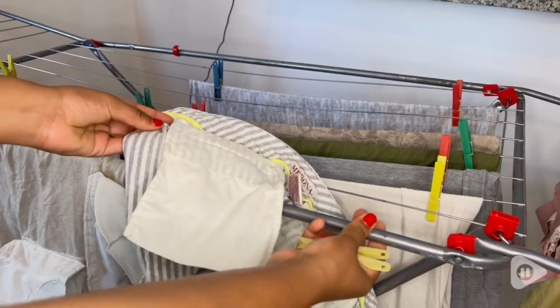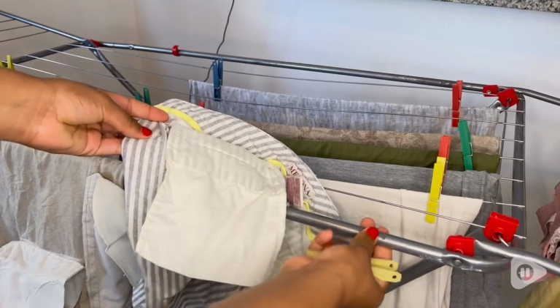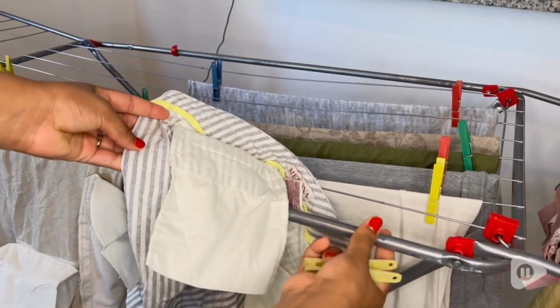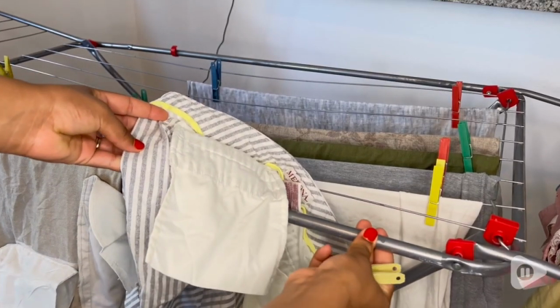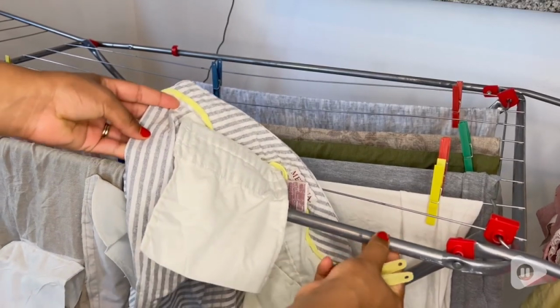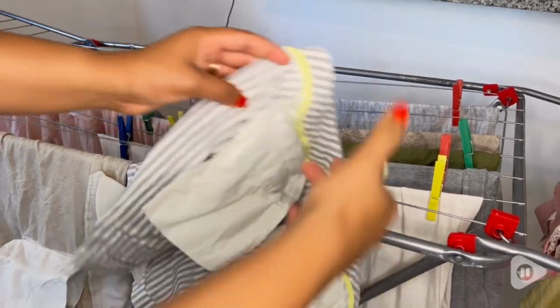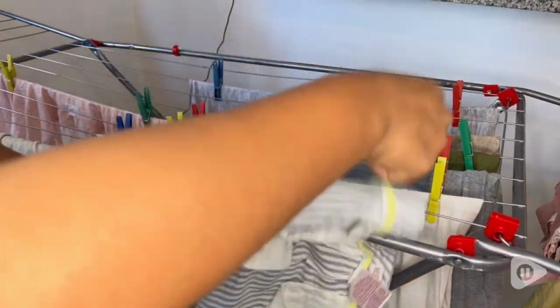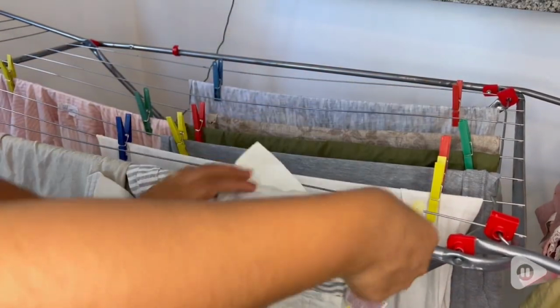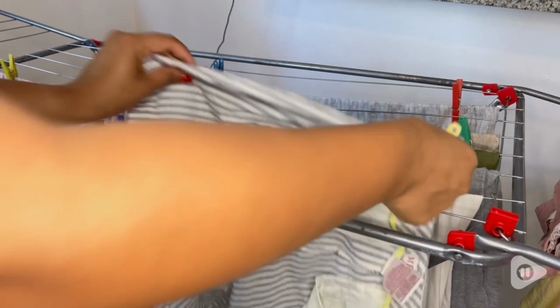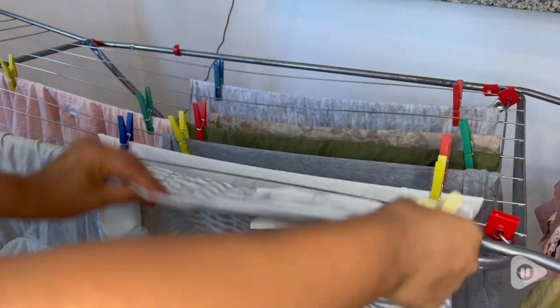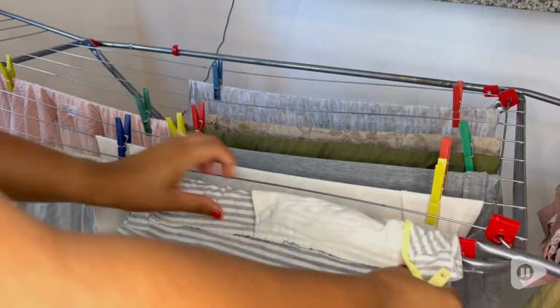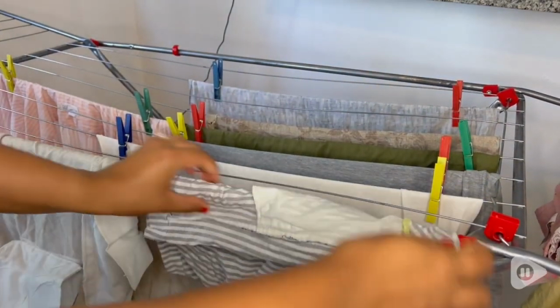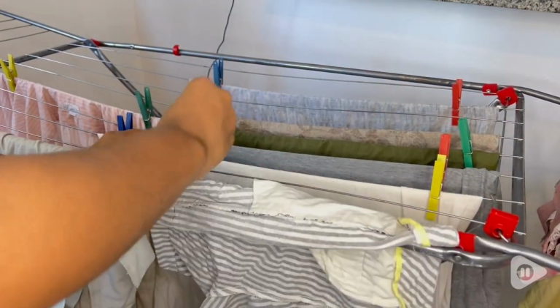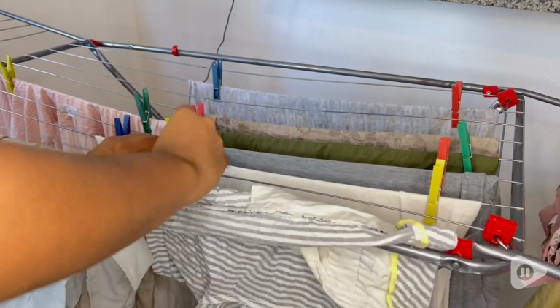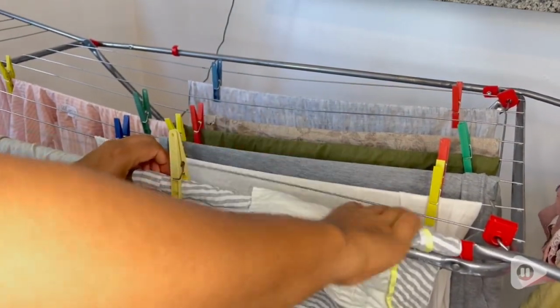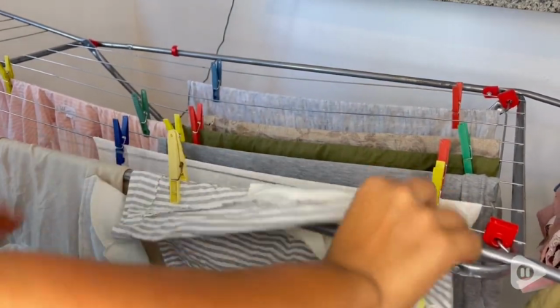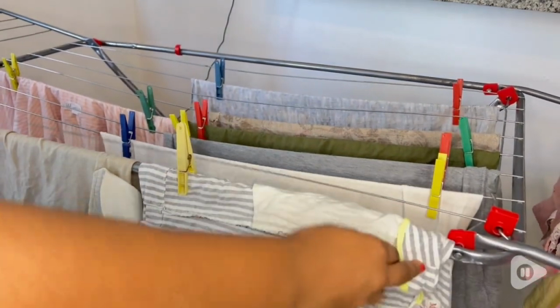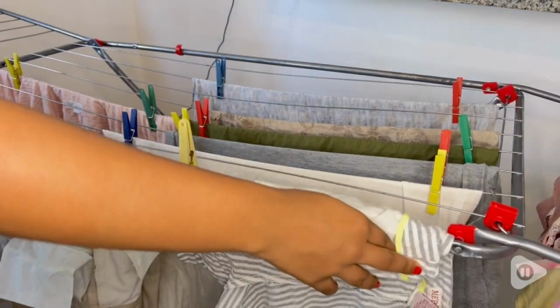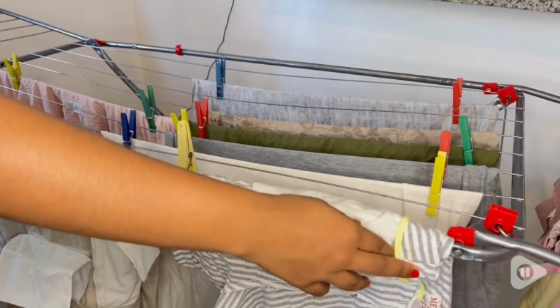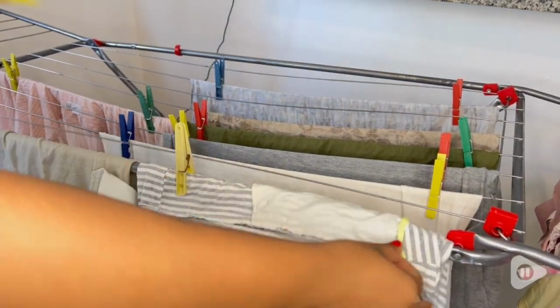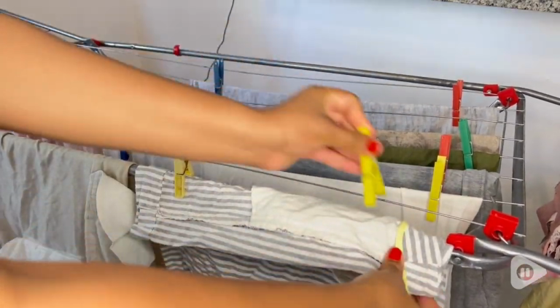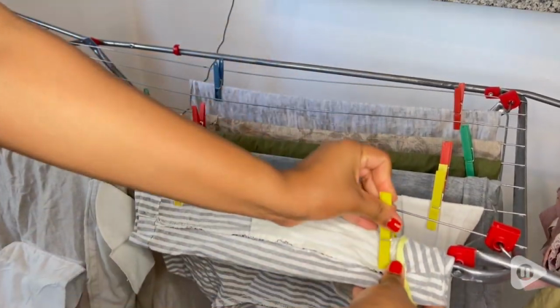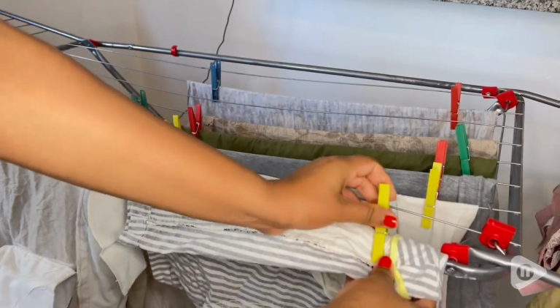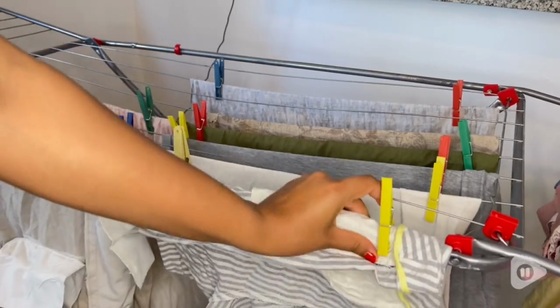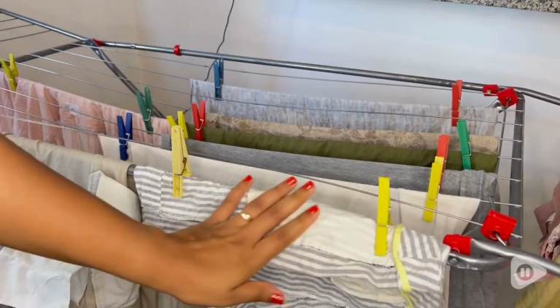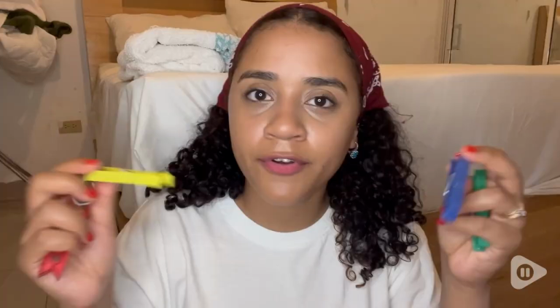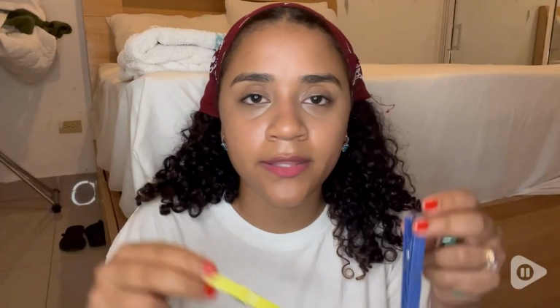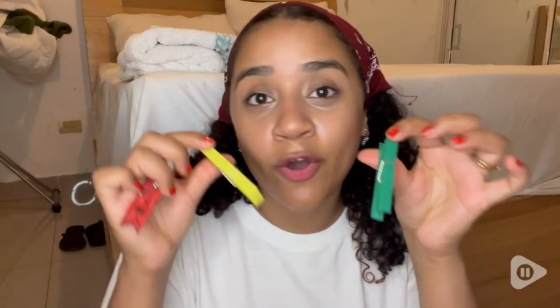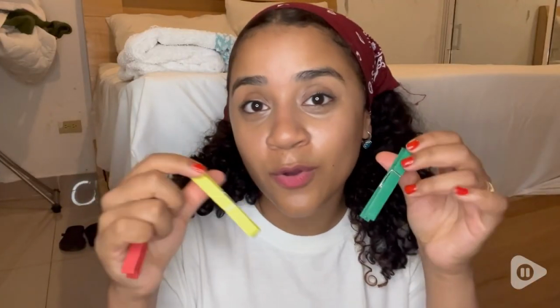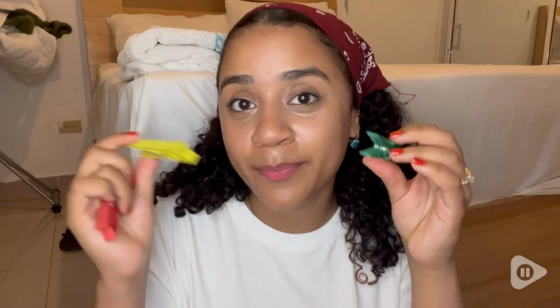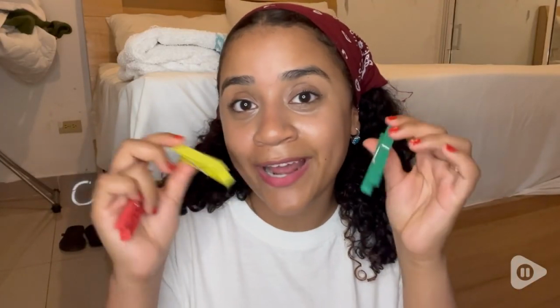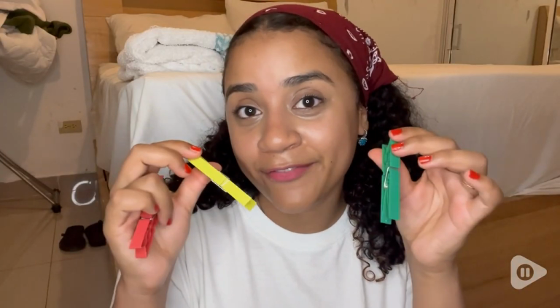Something I really like is that I have some thicker tubes where I hang my clothes and they clip on perfectly, so I don't have to worry about them falling off. They always hold up, and I love that.